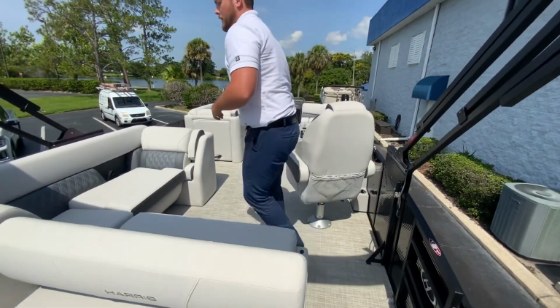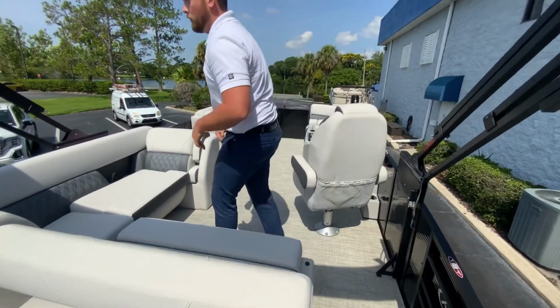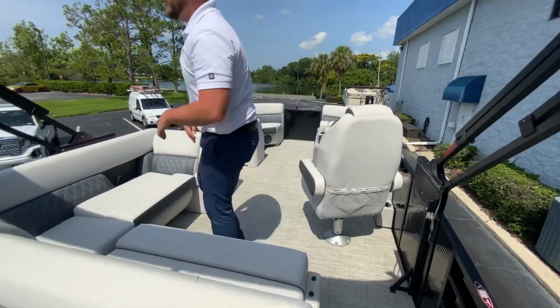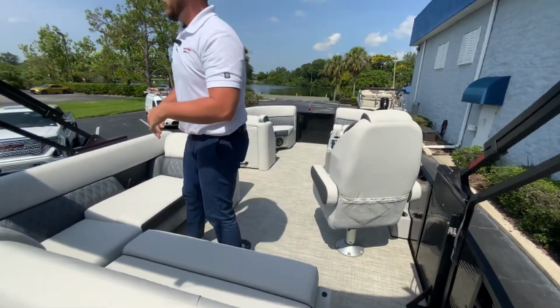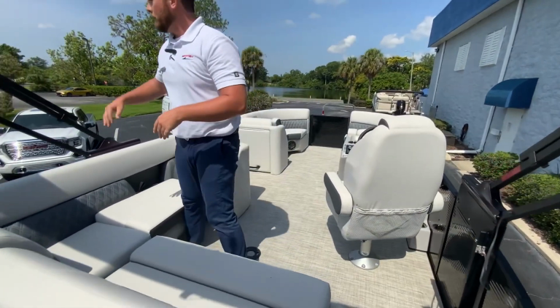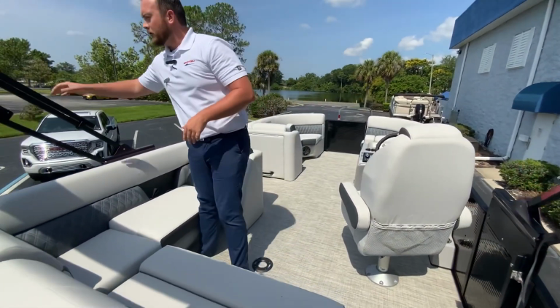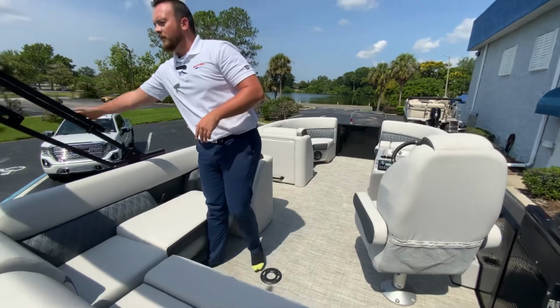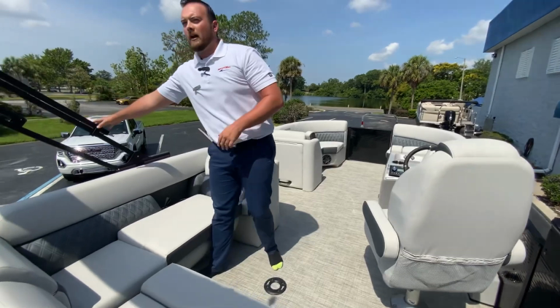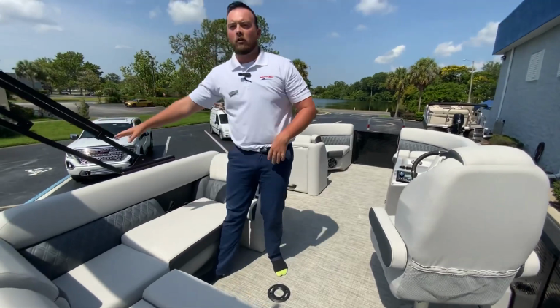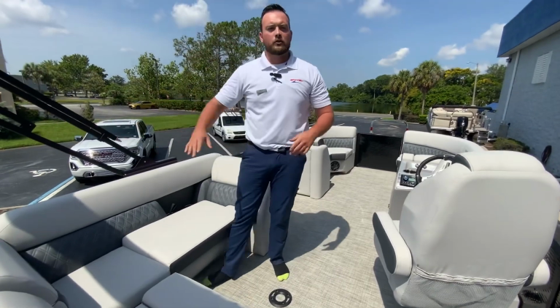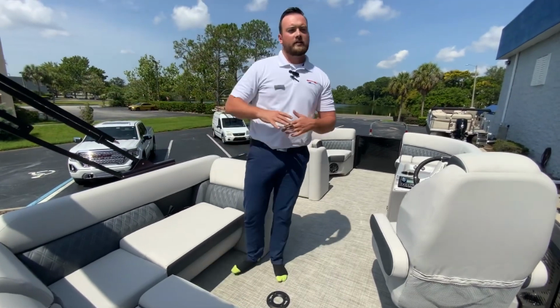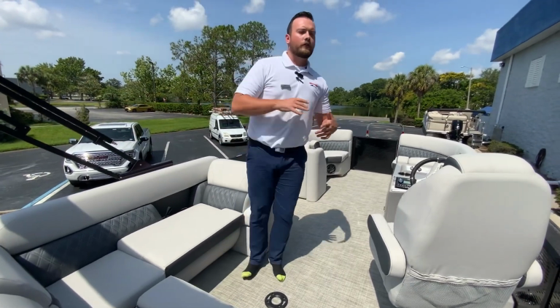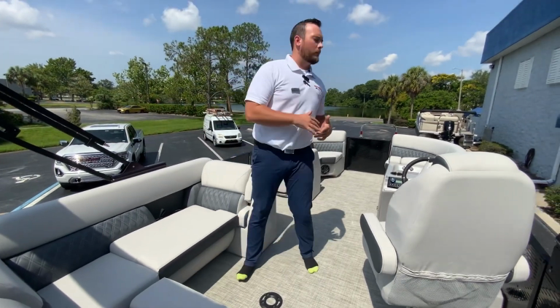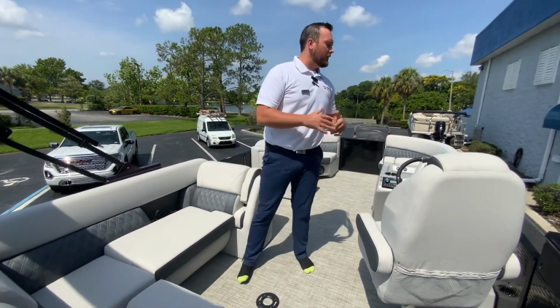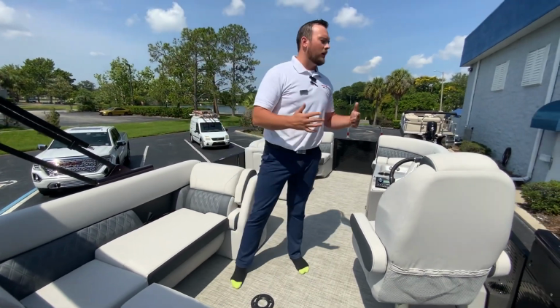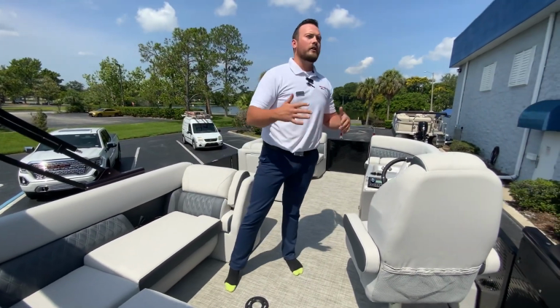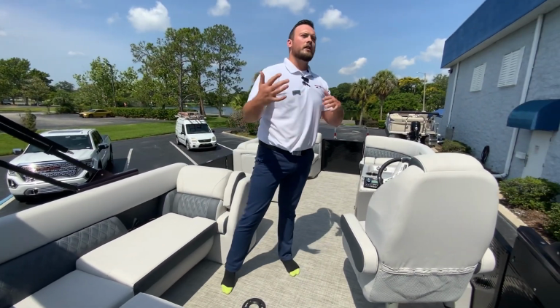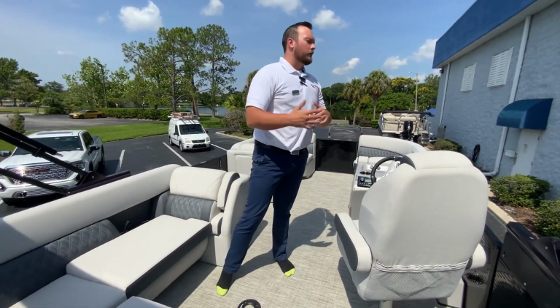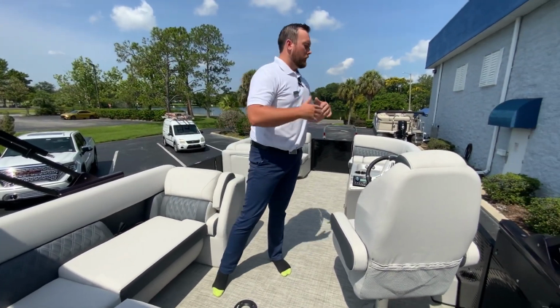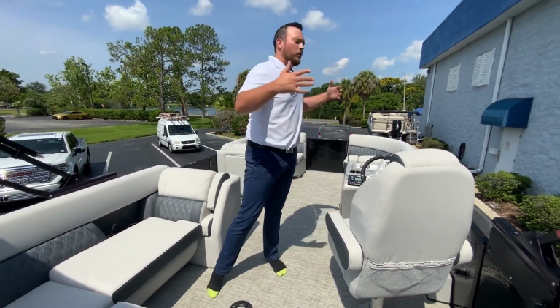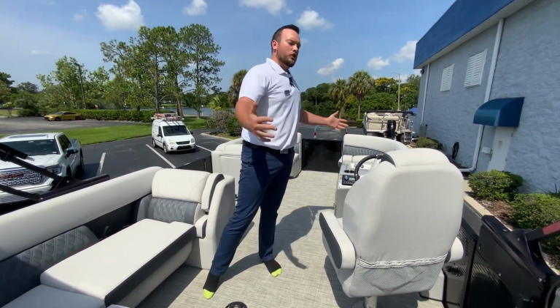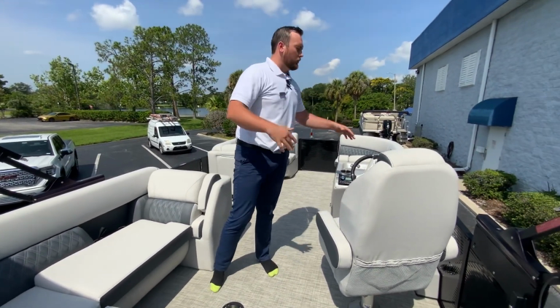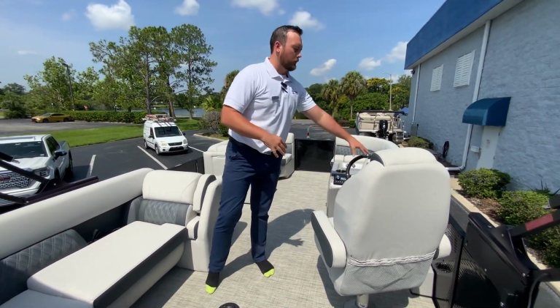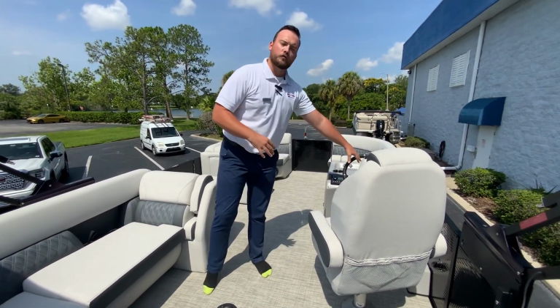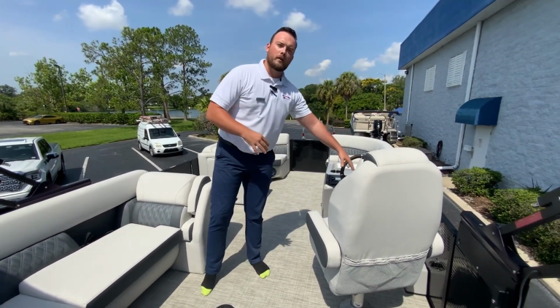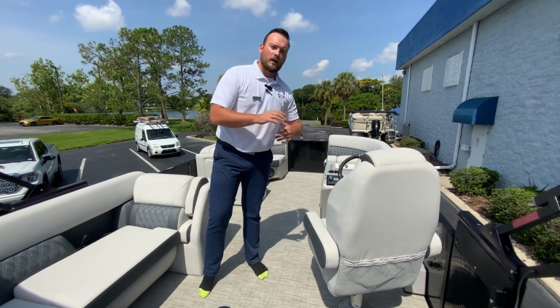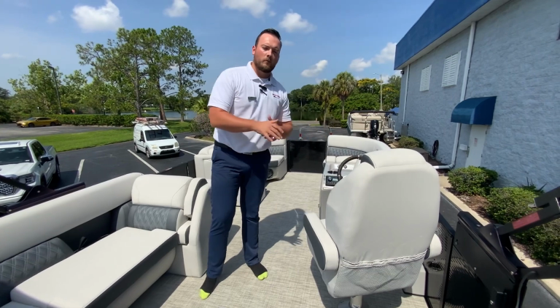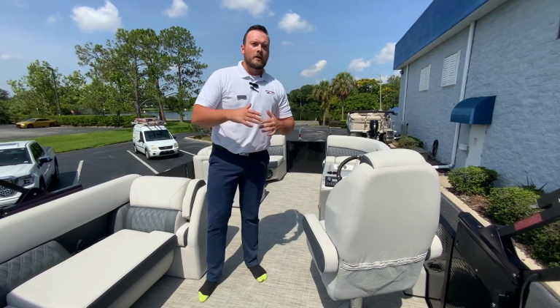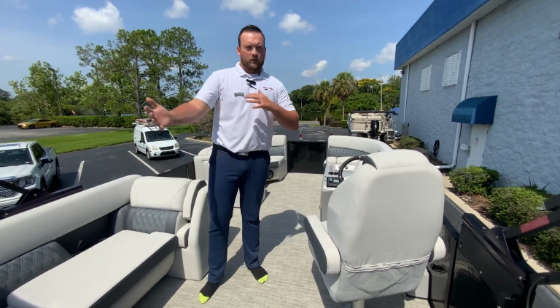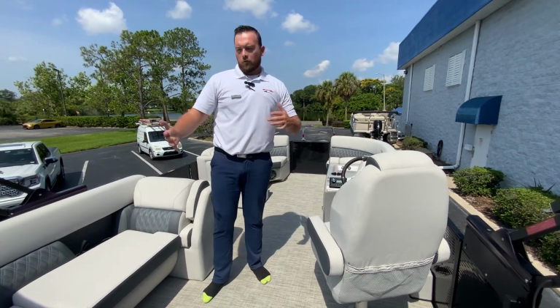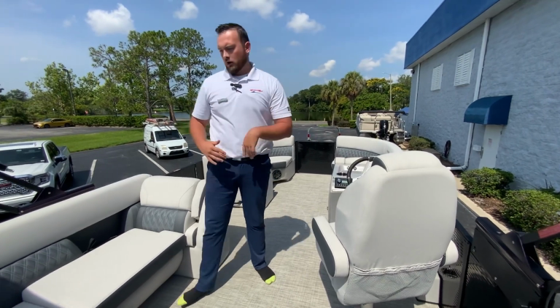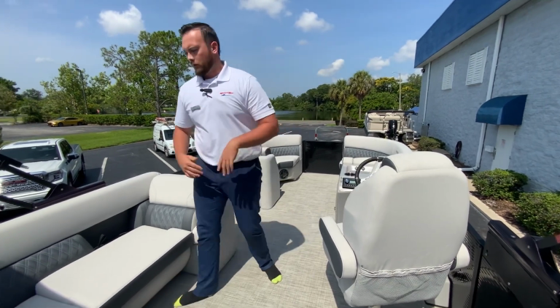Moving on to the boat, we have our electric 10-foot bimini tower here, so it gives you a nice shade with just a push of a button at the helm — giving you full coverage.